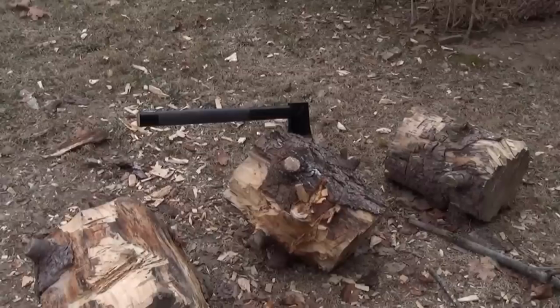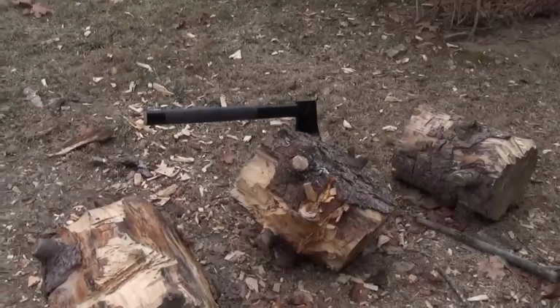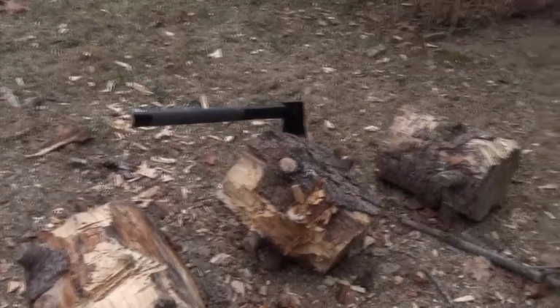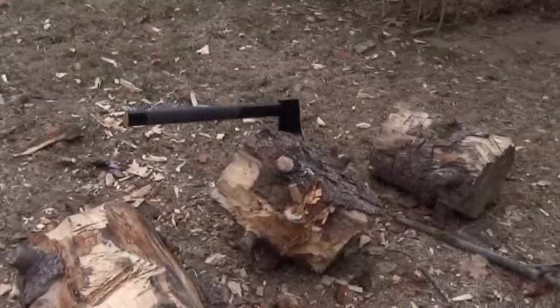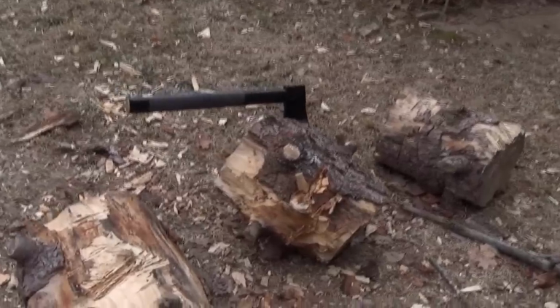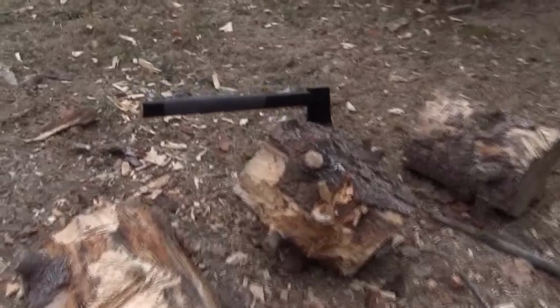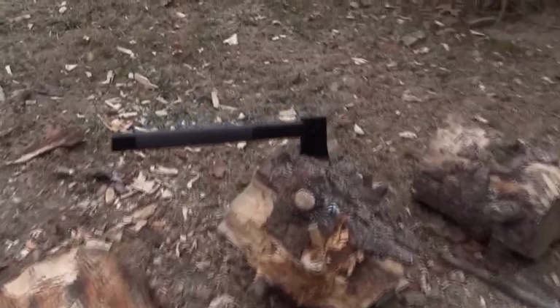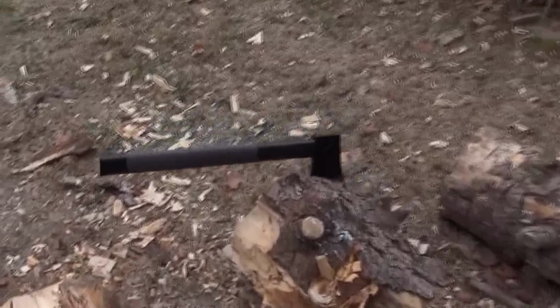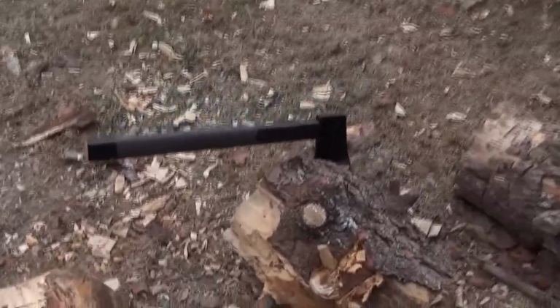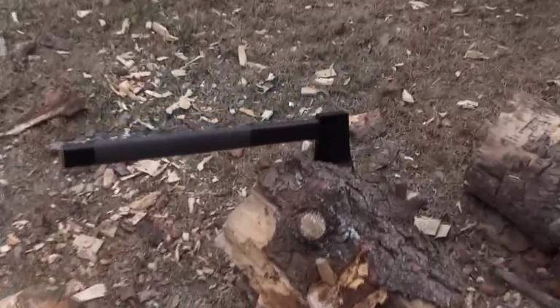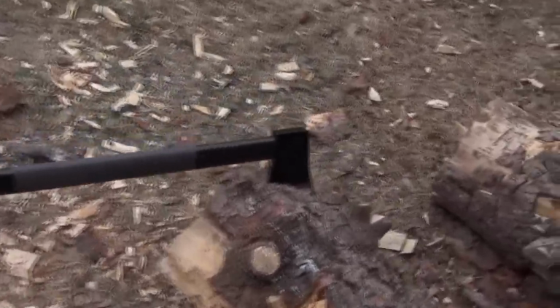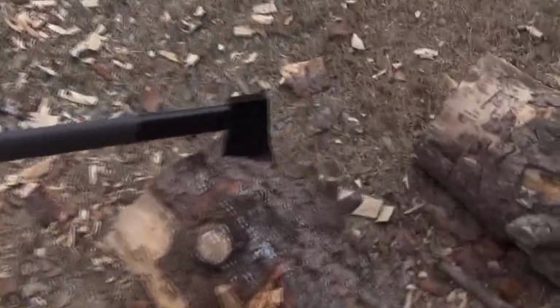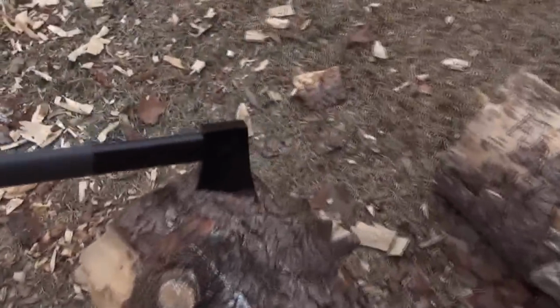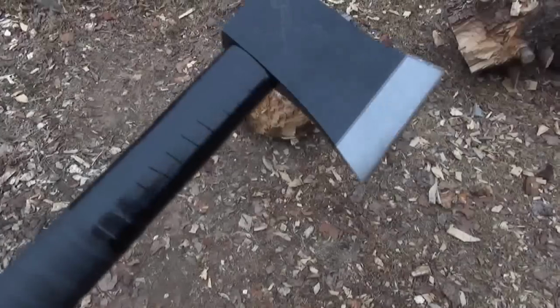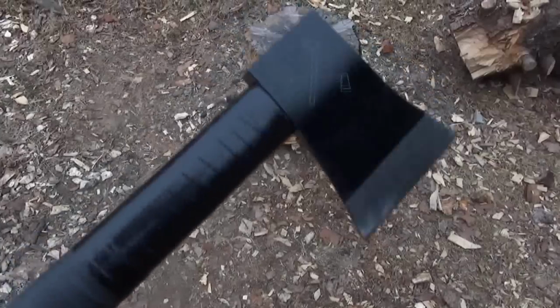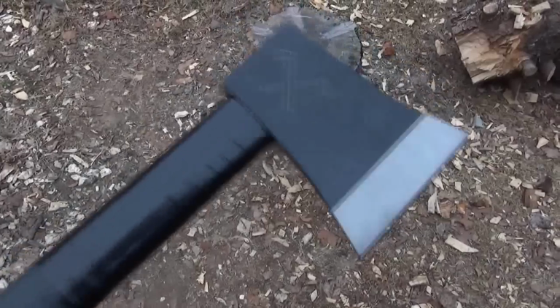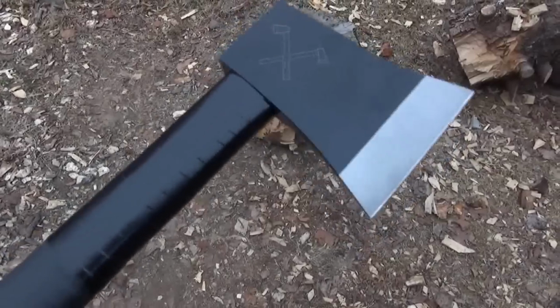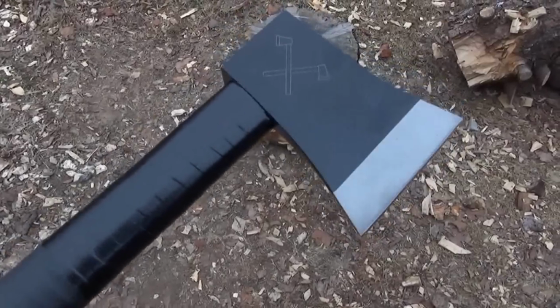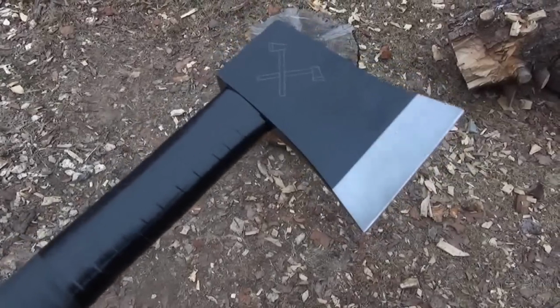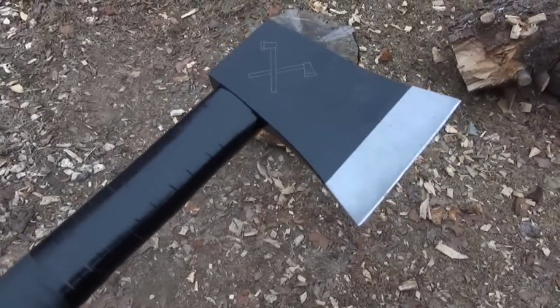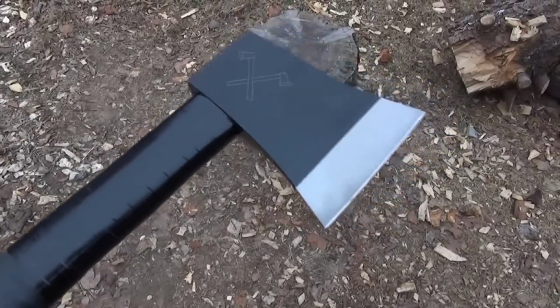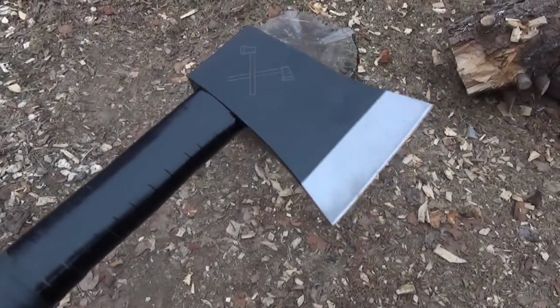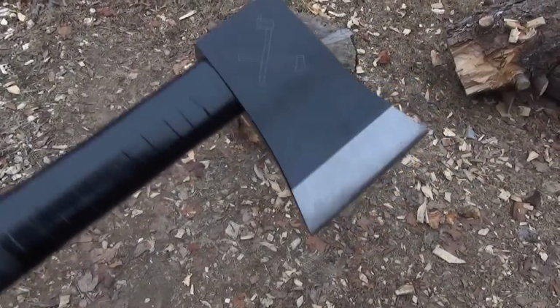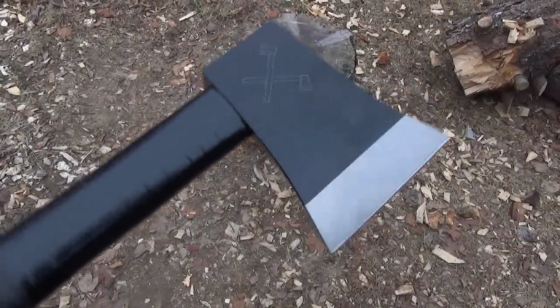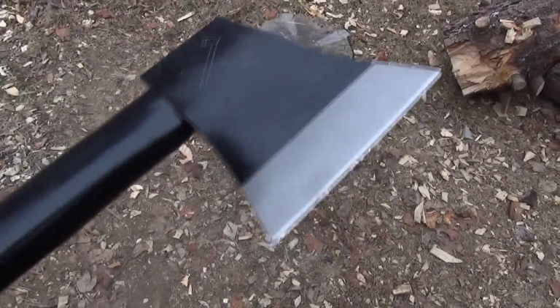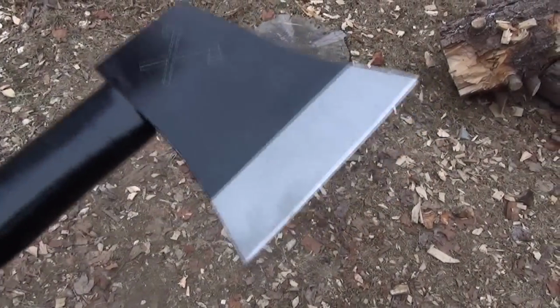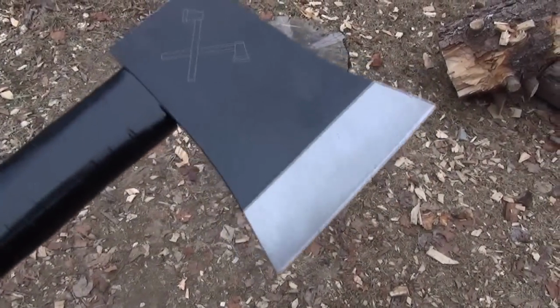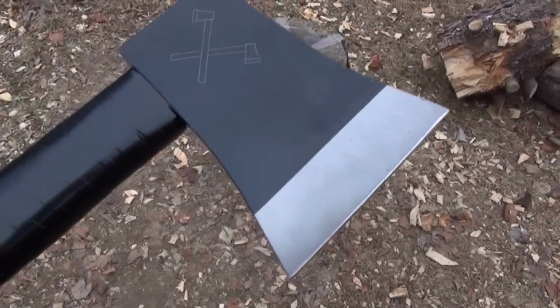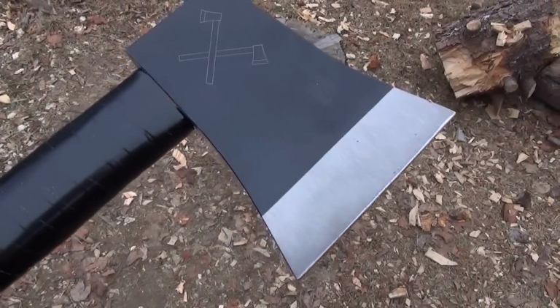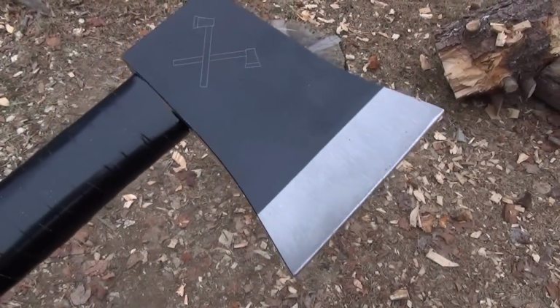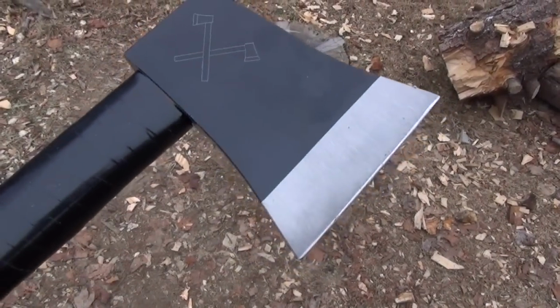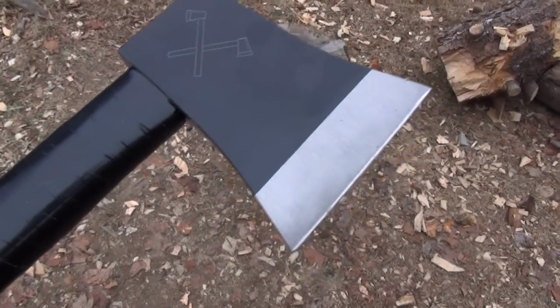This is destructive and fun. What I want to show you now is a close-up of how the edge bites in.